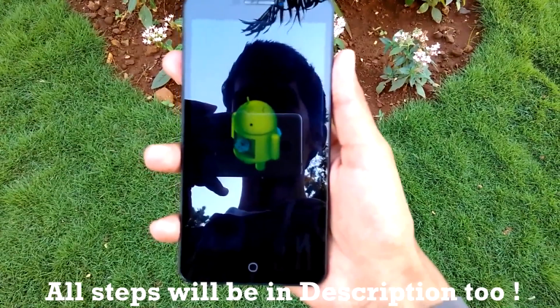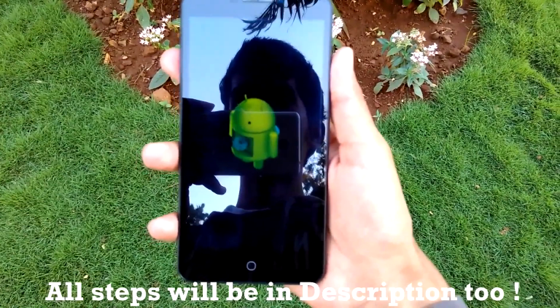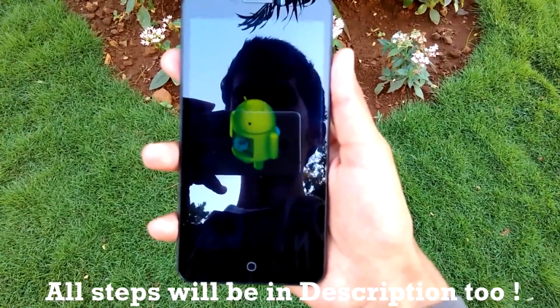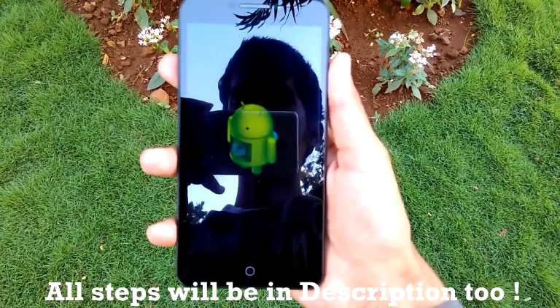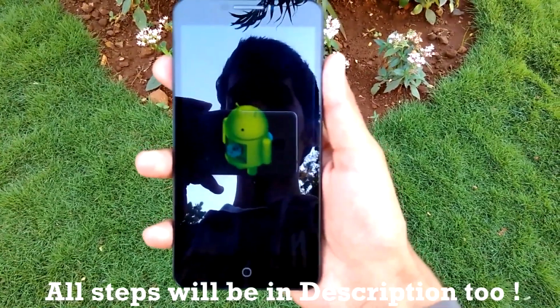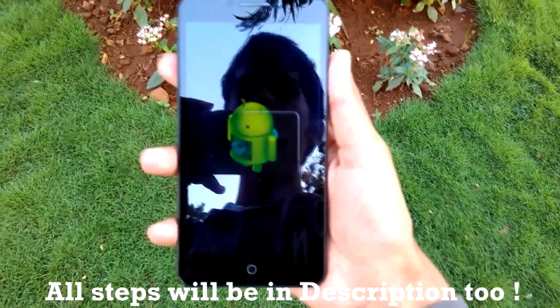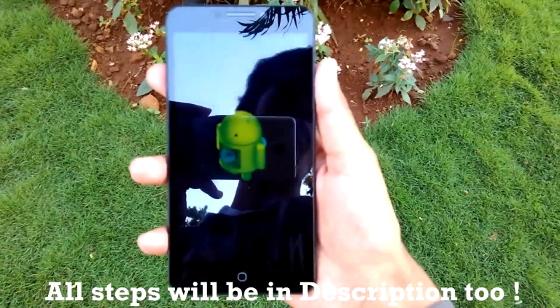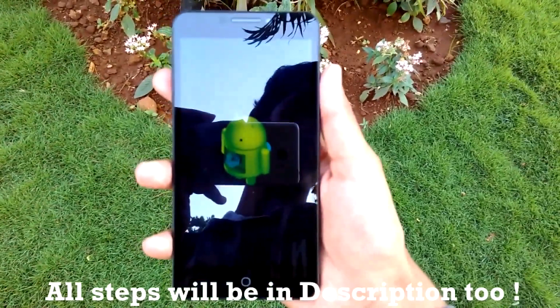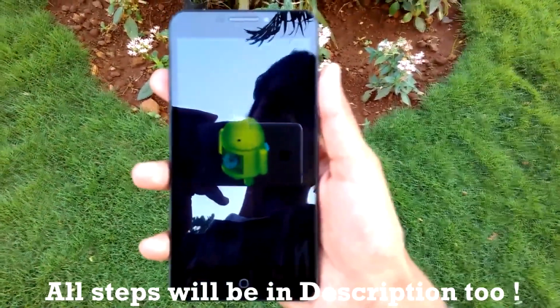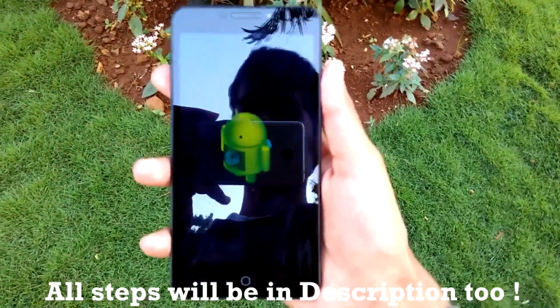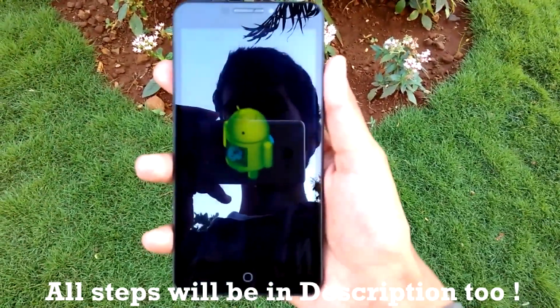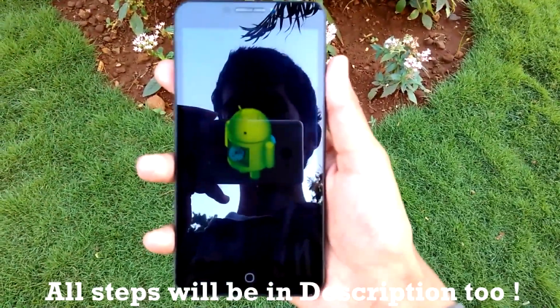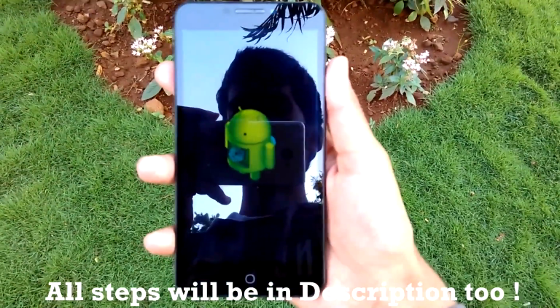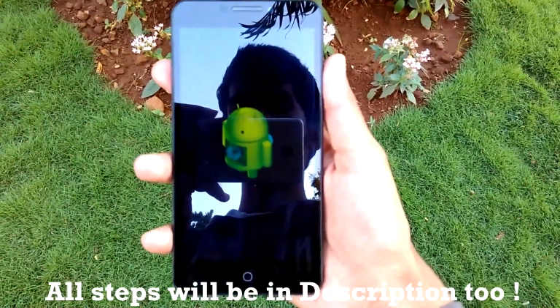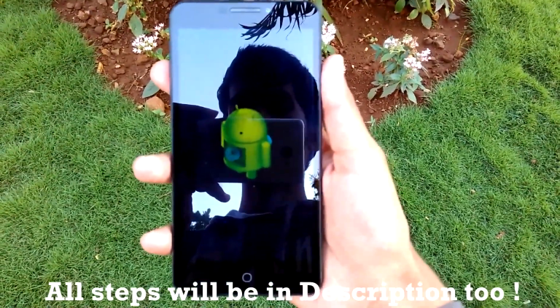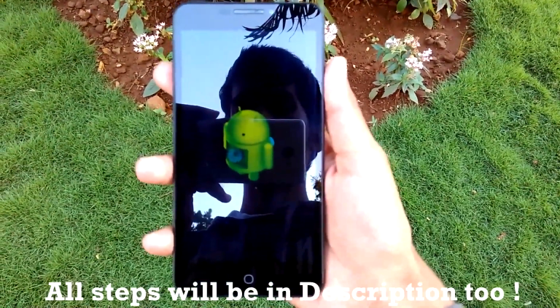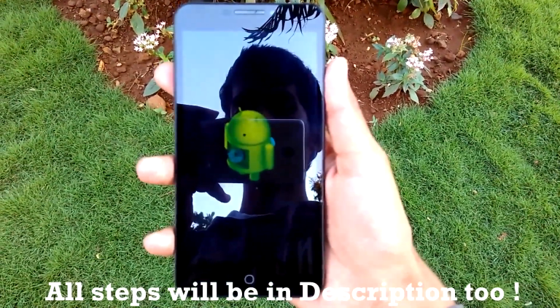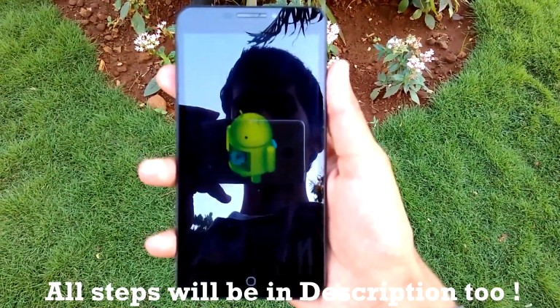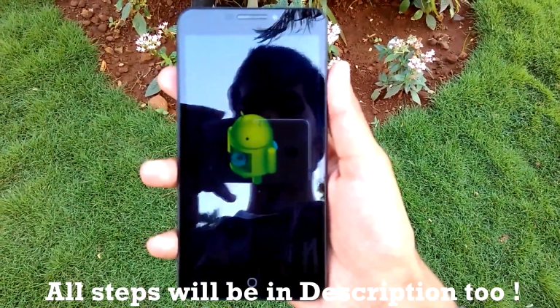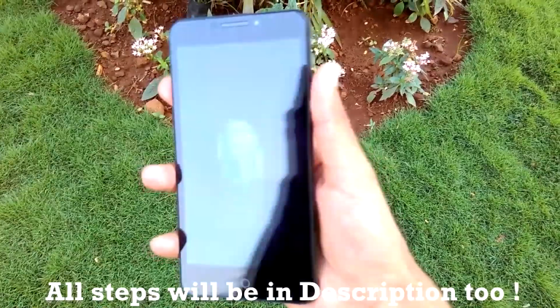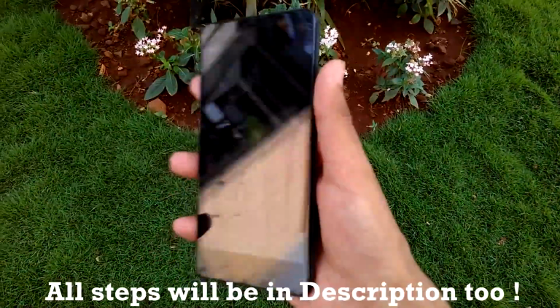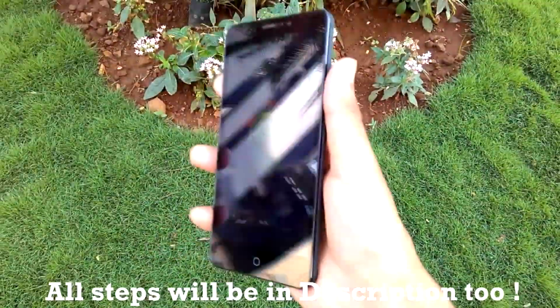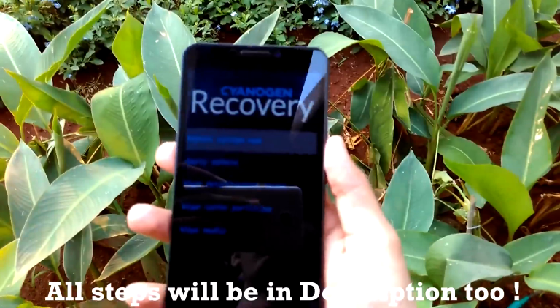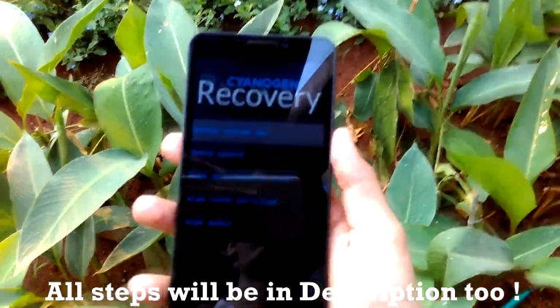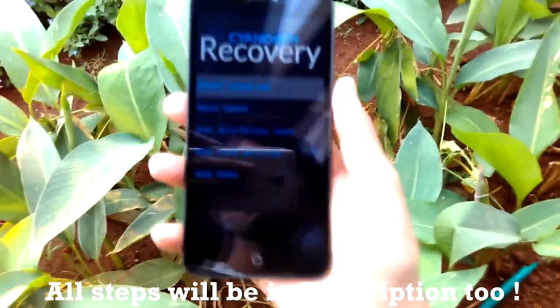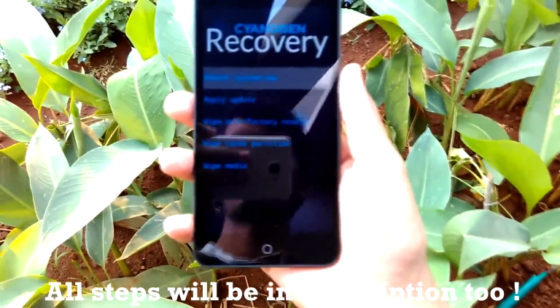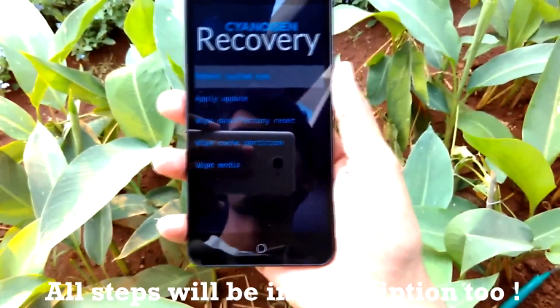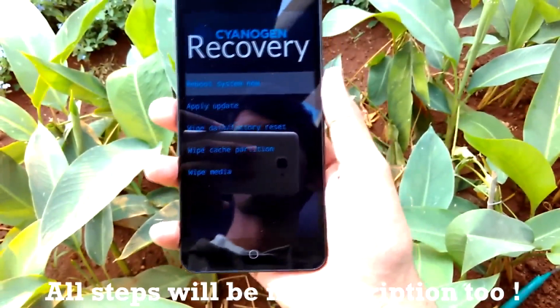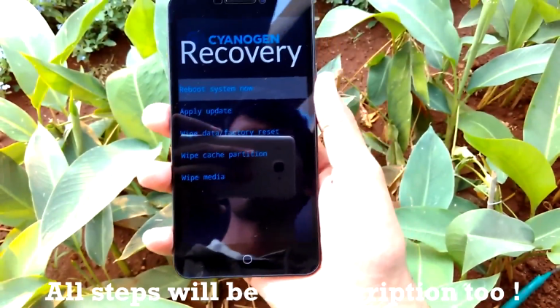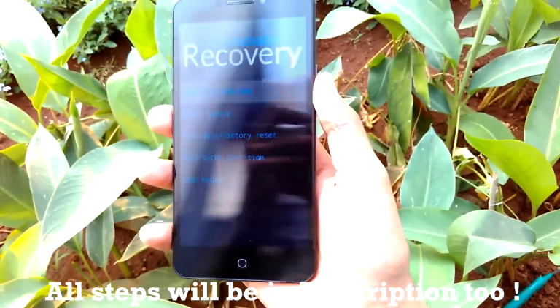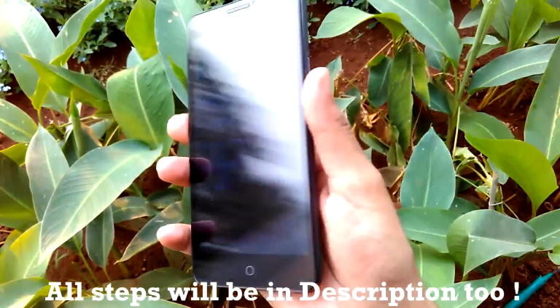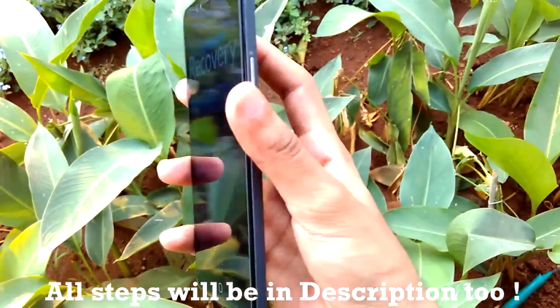The installation of the ZIP file may take a very long time, so do not worry — simply sit back and relax. It will take a maximum of 10 to 15 minutes. As you can see over here, the ZIP installation is now completed.